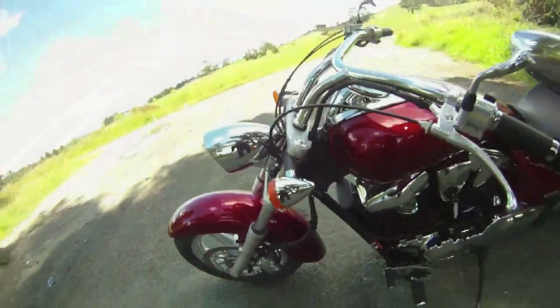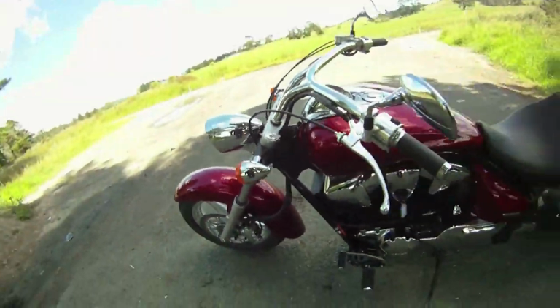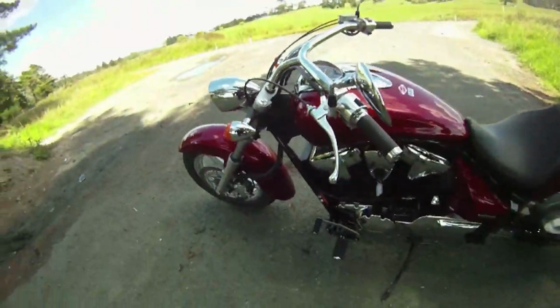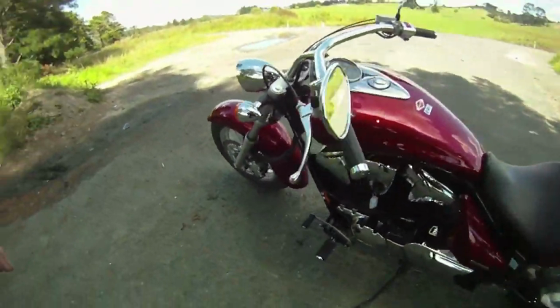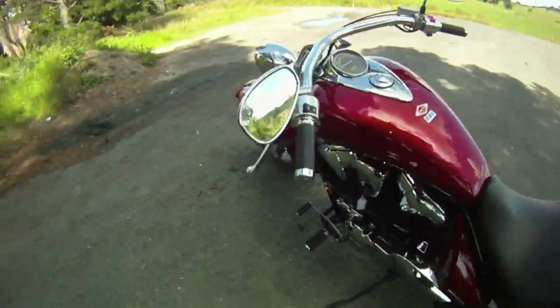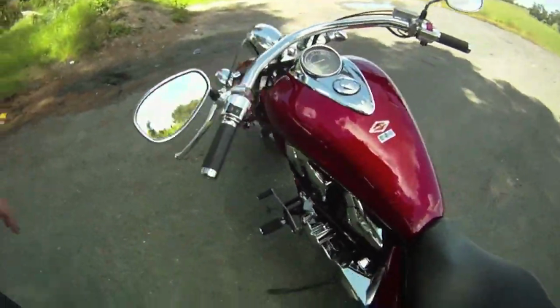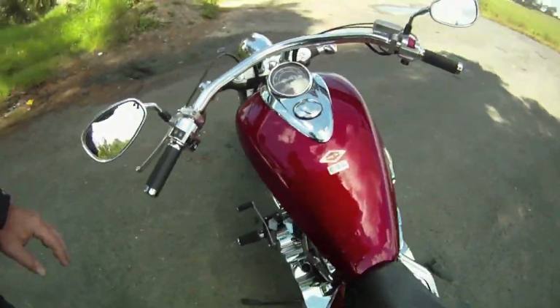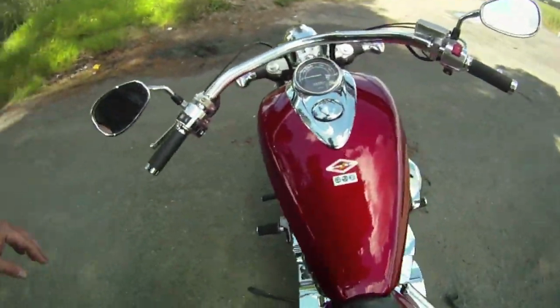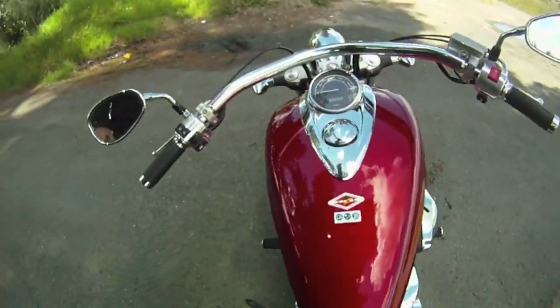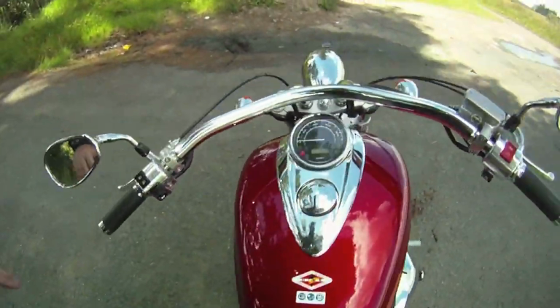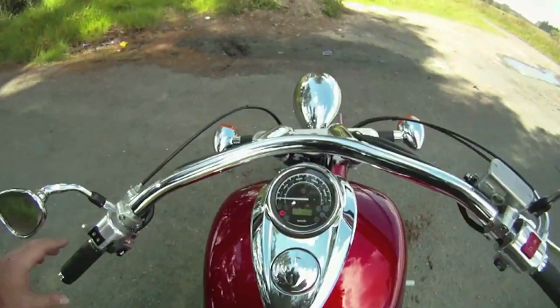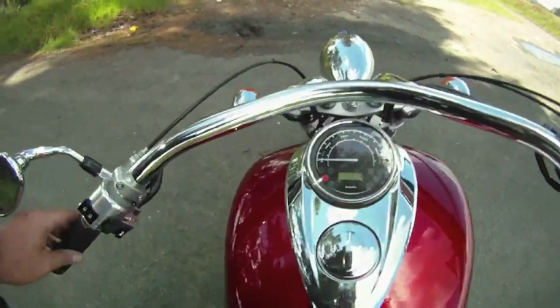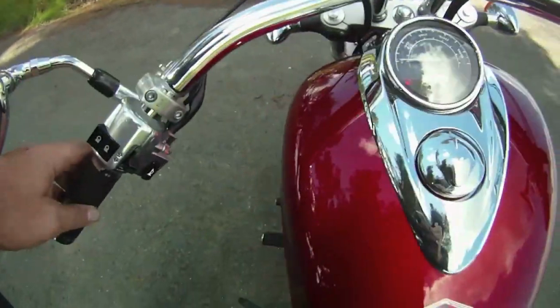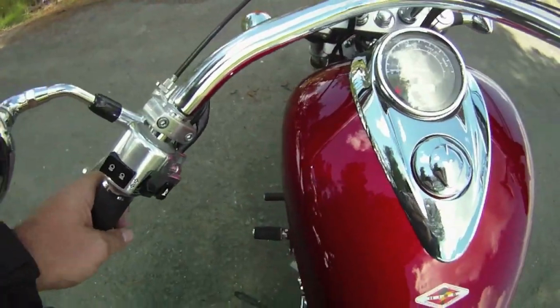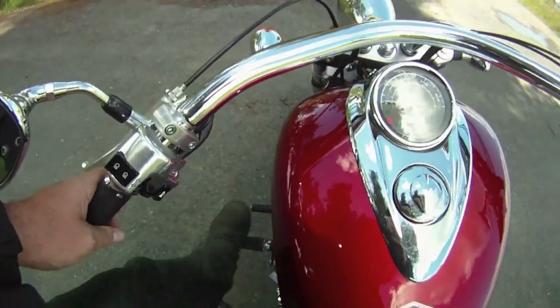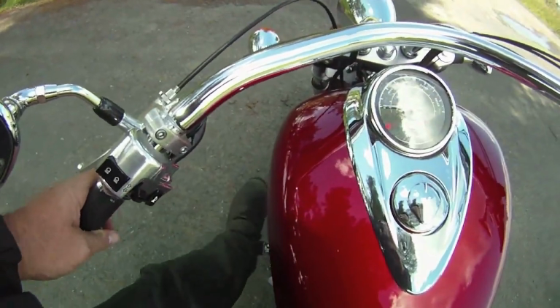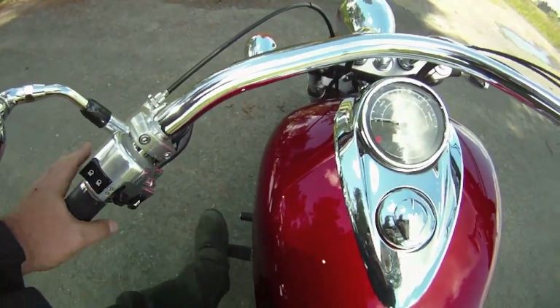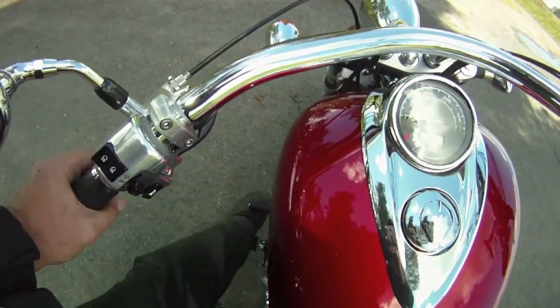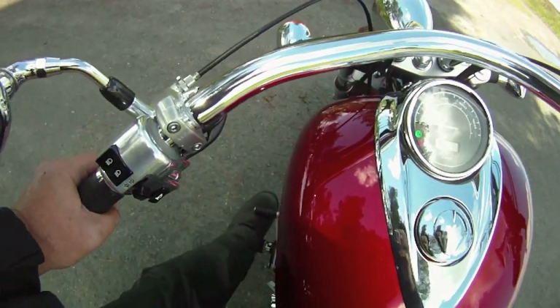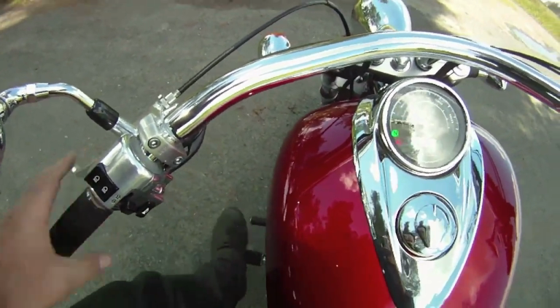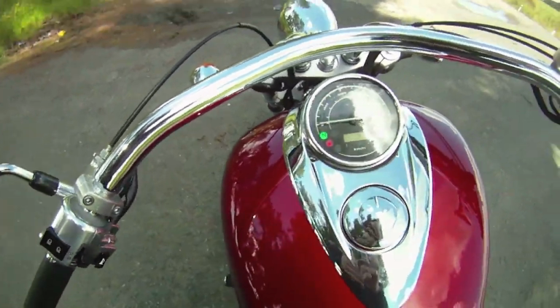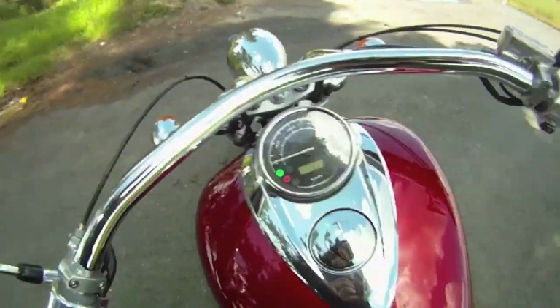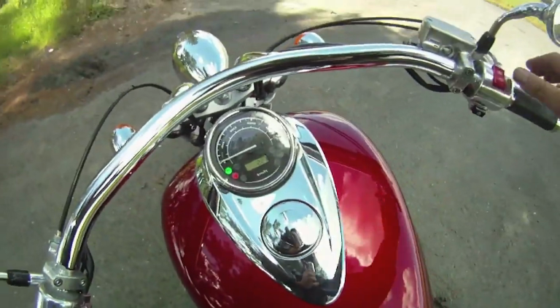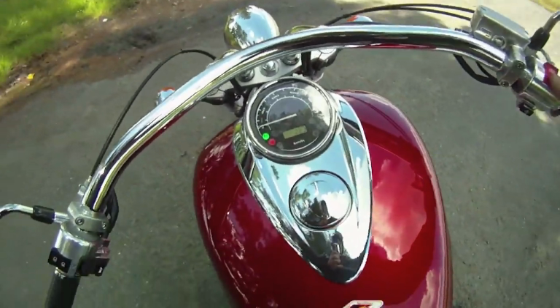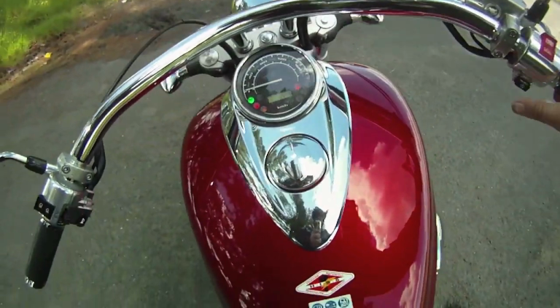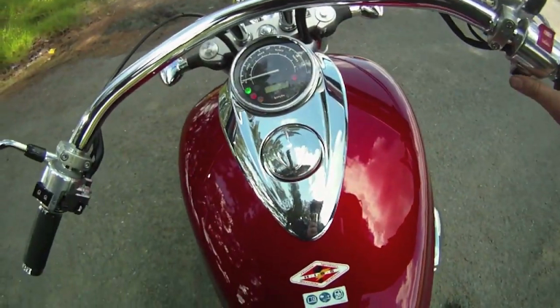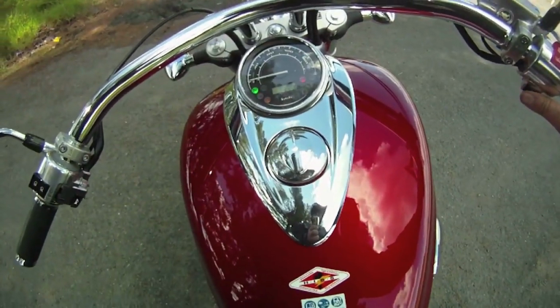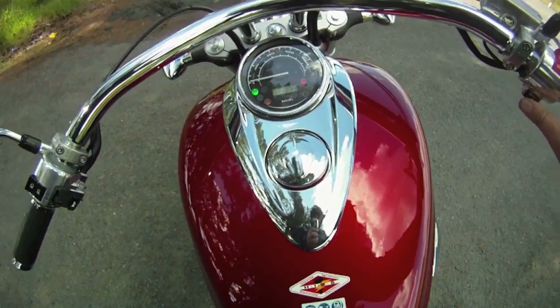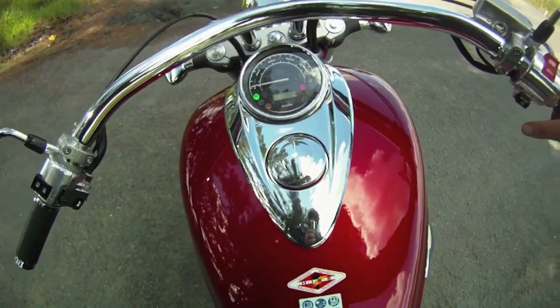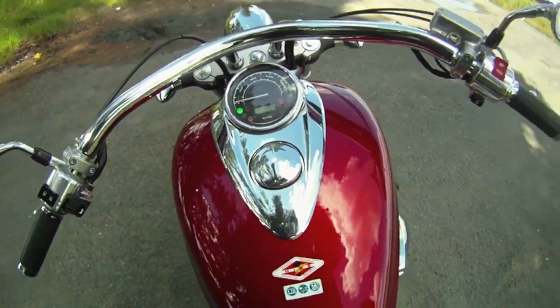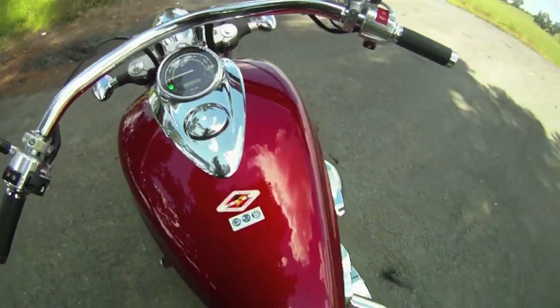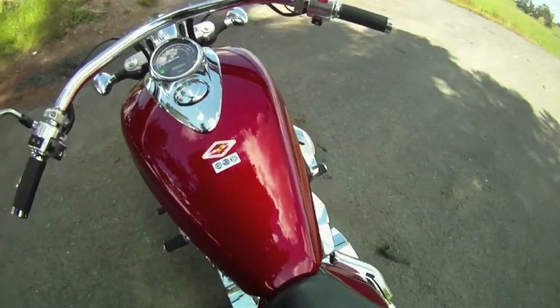The brakes are single 336mm discs with ABS, and they're all the bike needs. The 5-speed gearbox and shaft drive are very sweet, even for a brand new unit like our press bike.